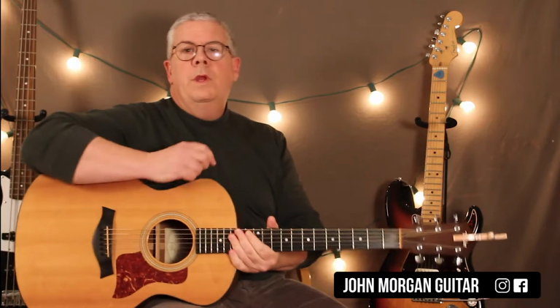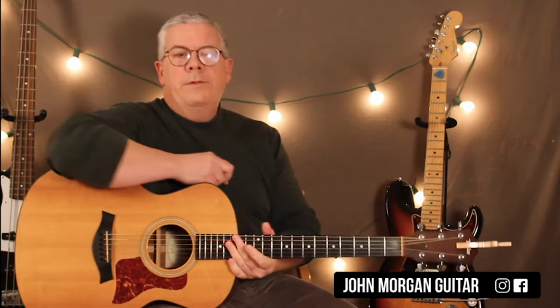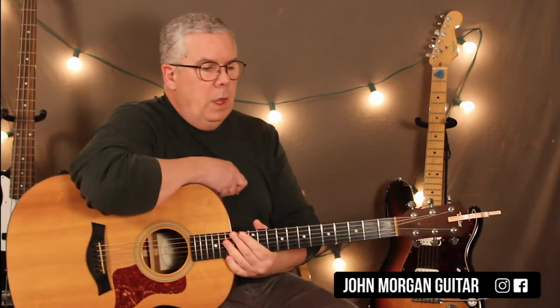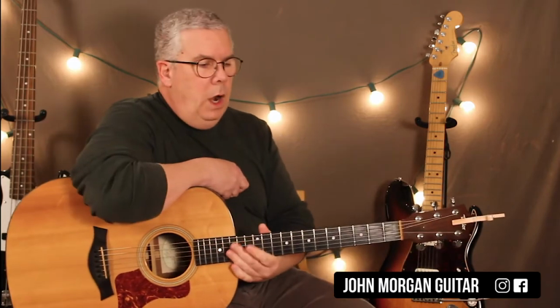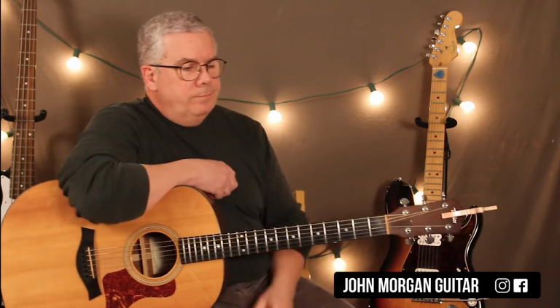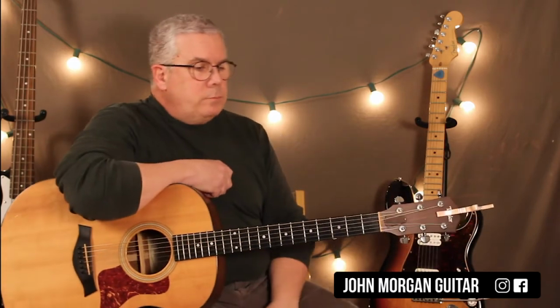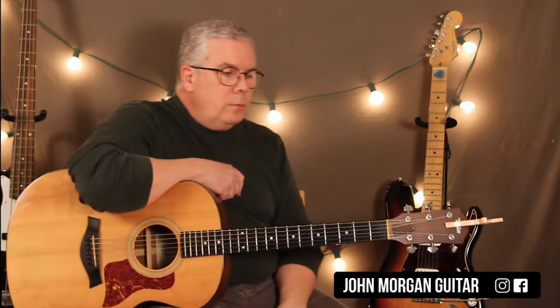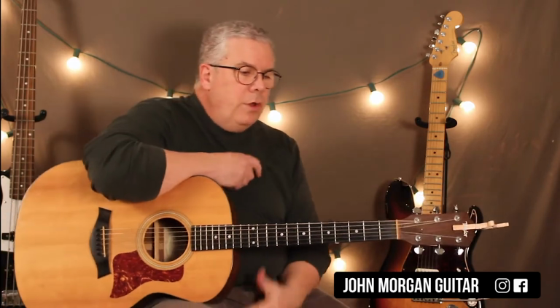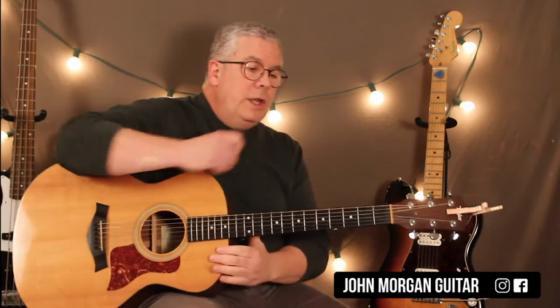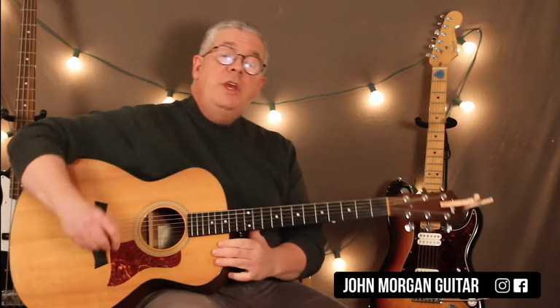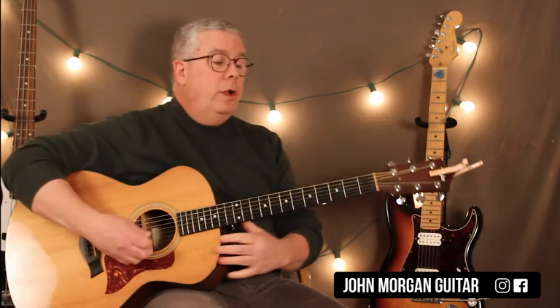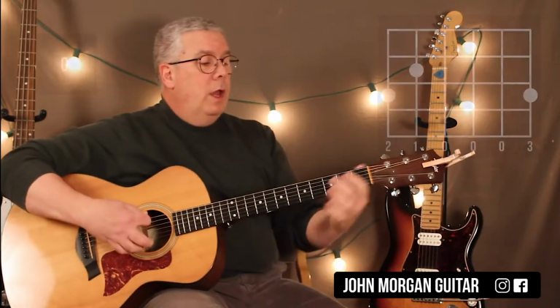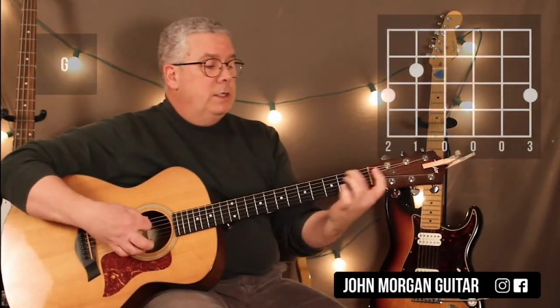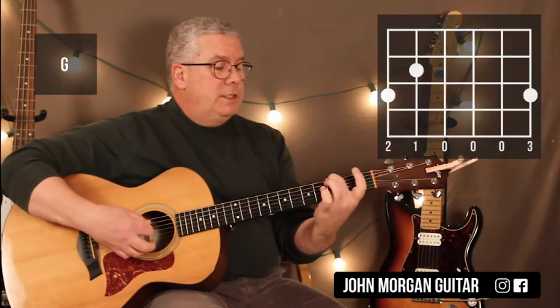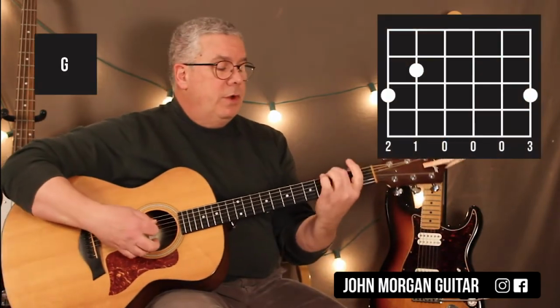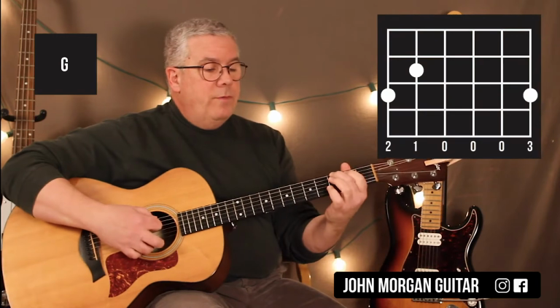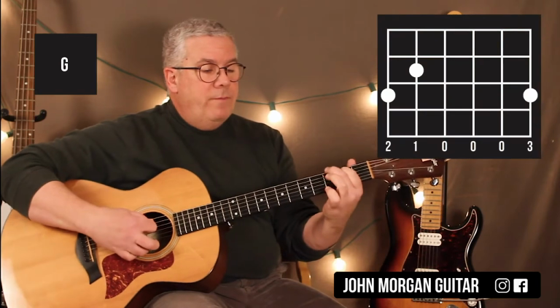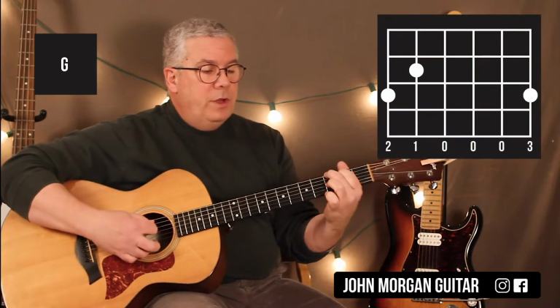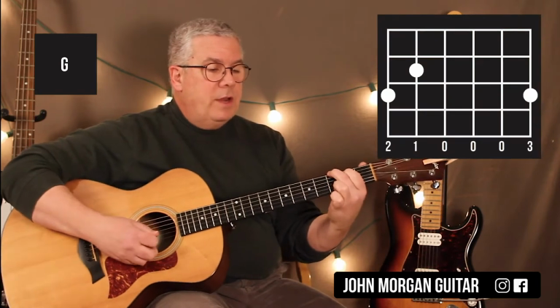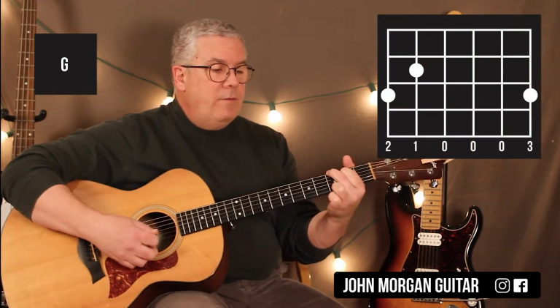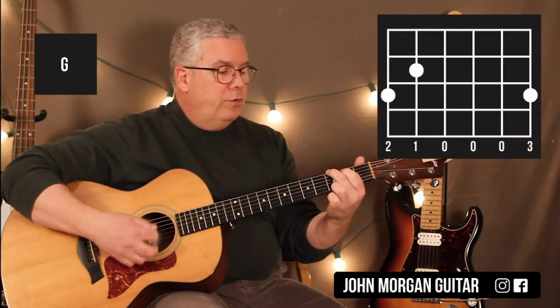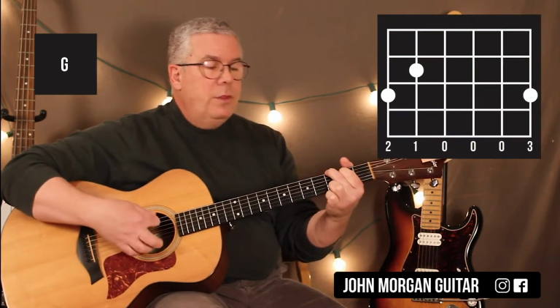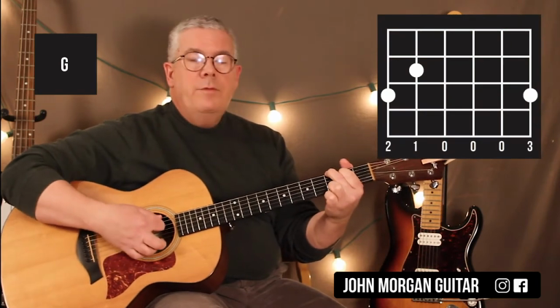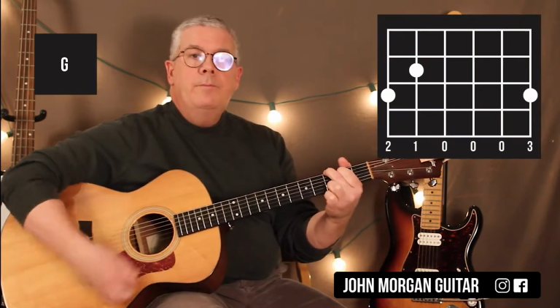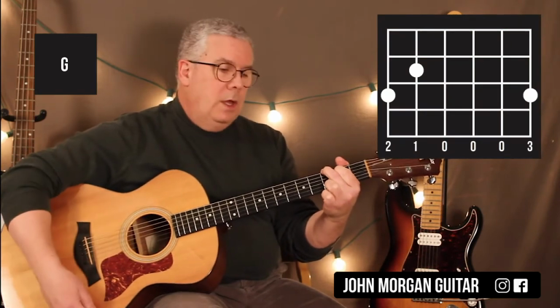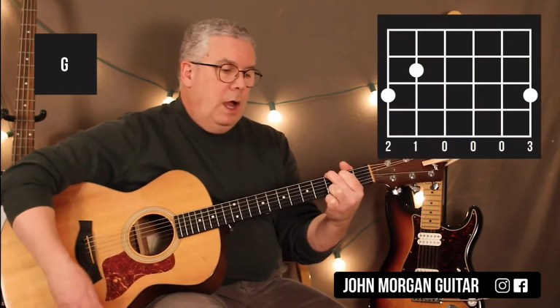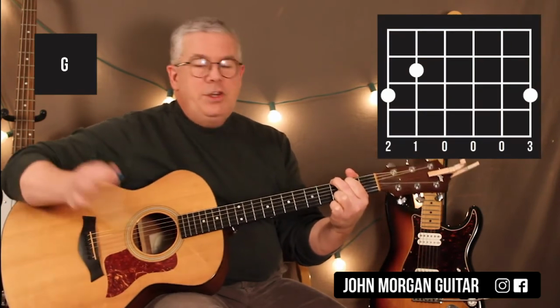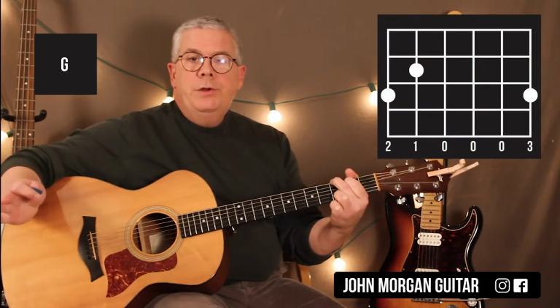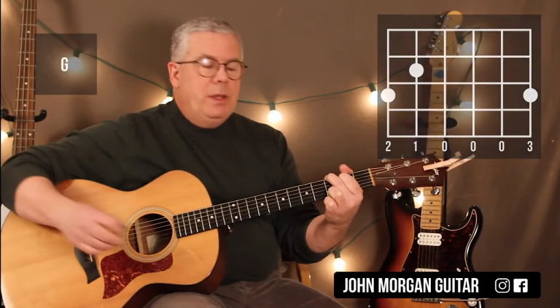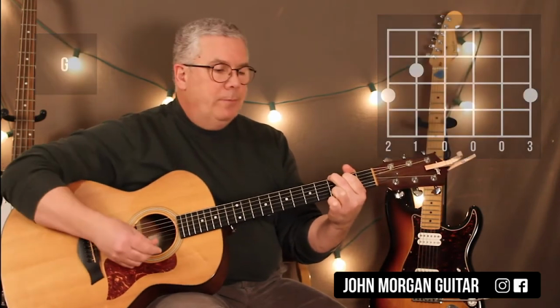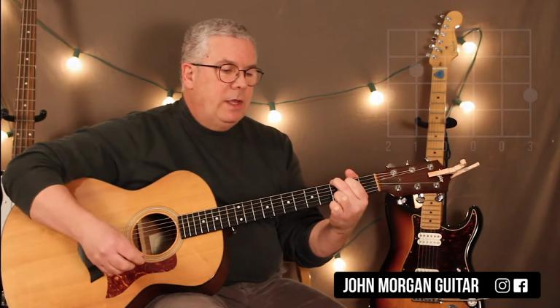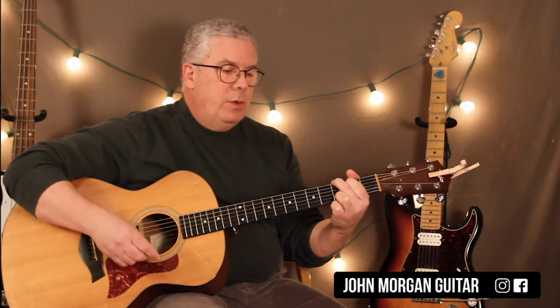There it is. Alright, so you're going to need a G chord: 6th string 3rd fret, 5th string 2nd fret, 1st string 3rd fret. Any G chord will do, by the way, if you like the other one.